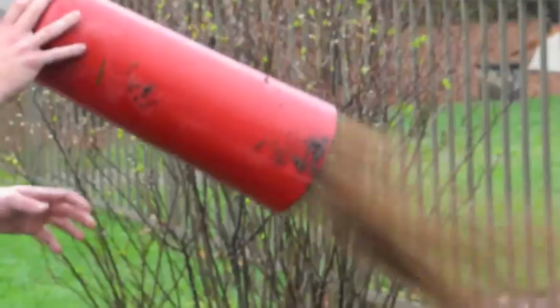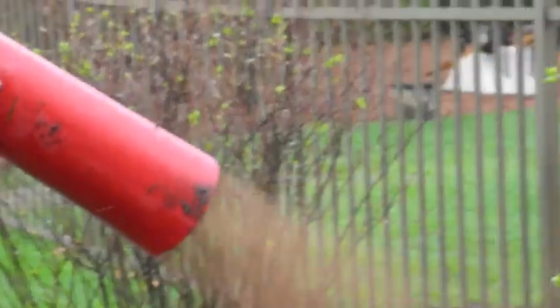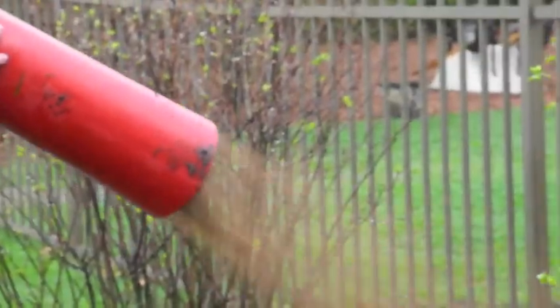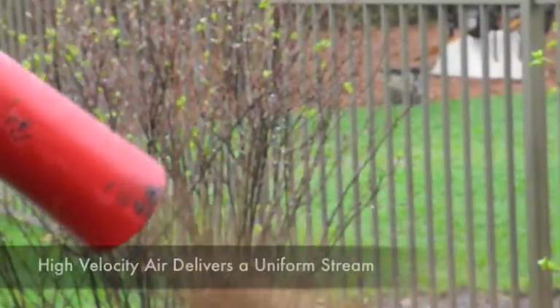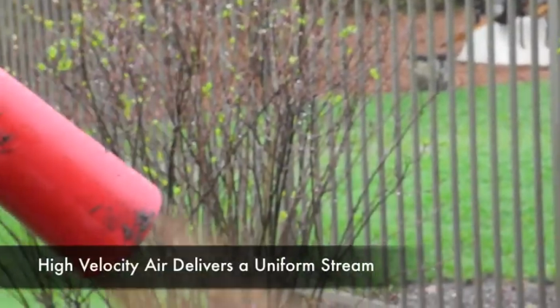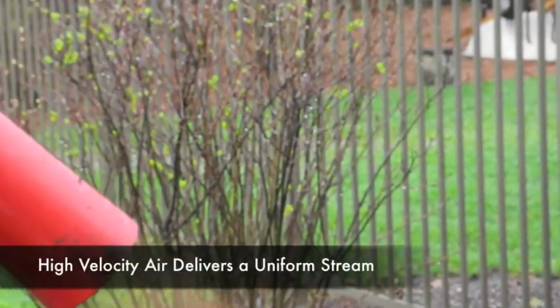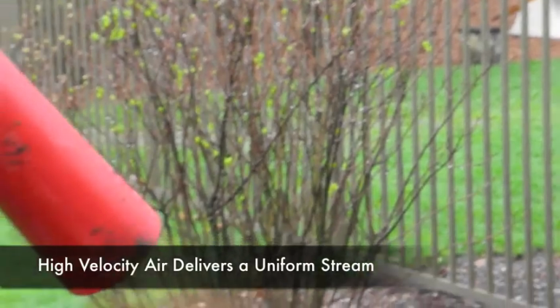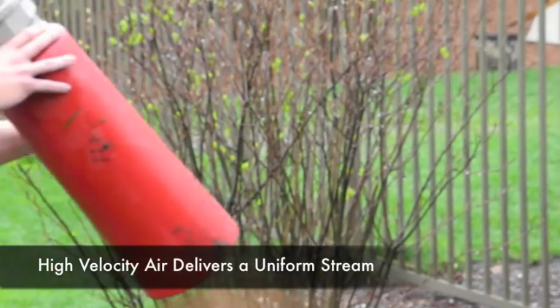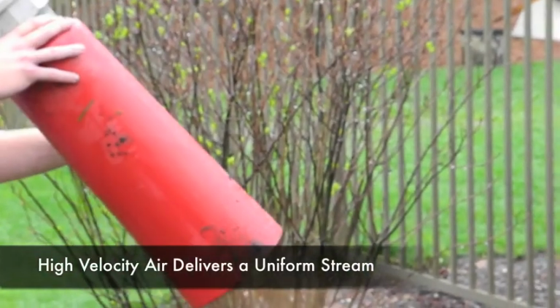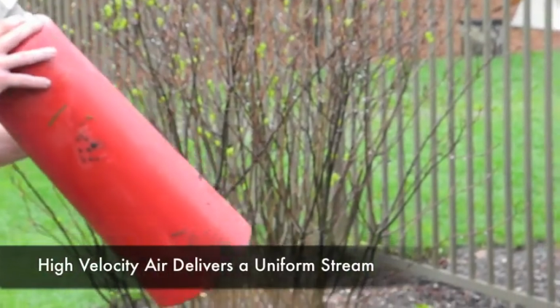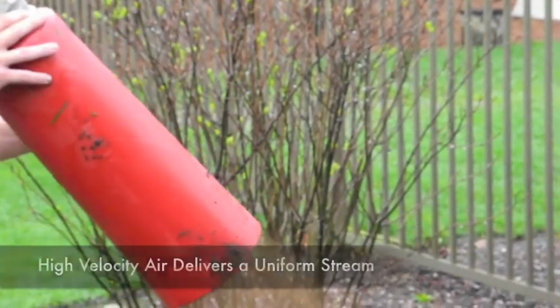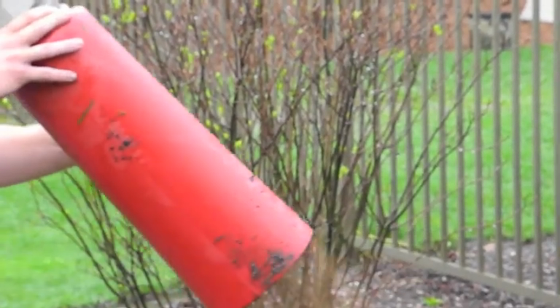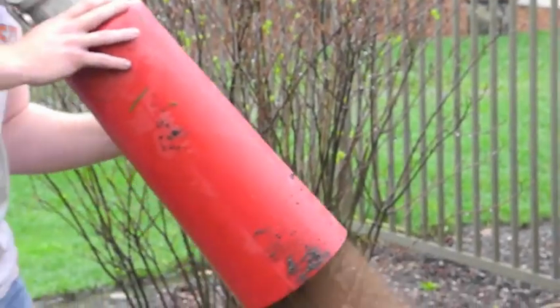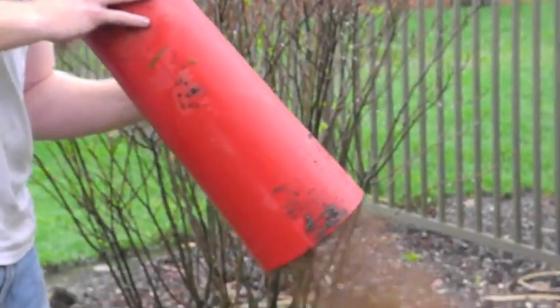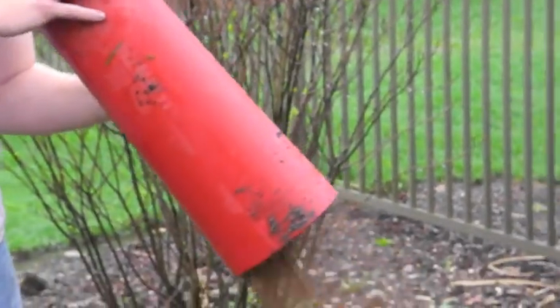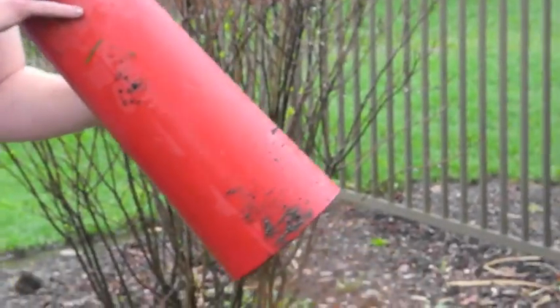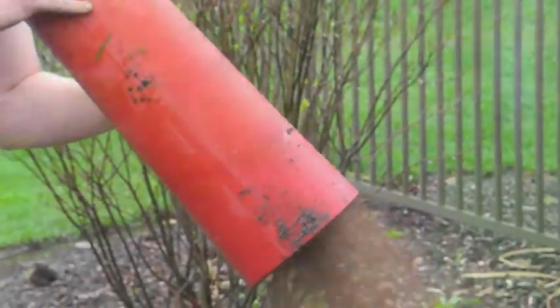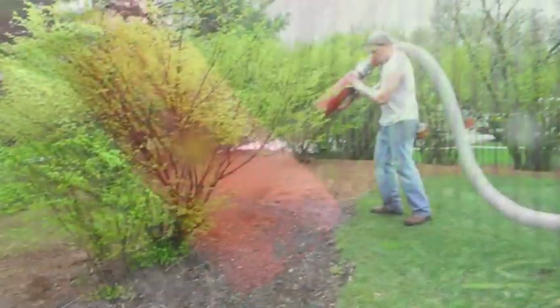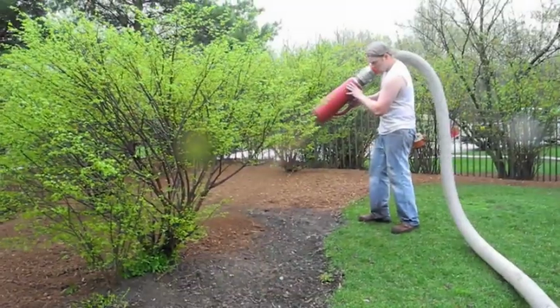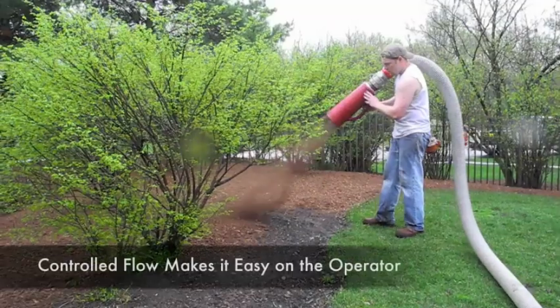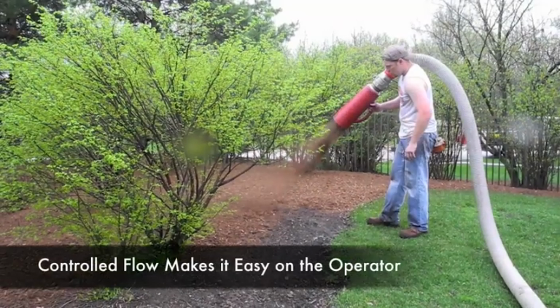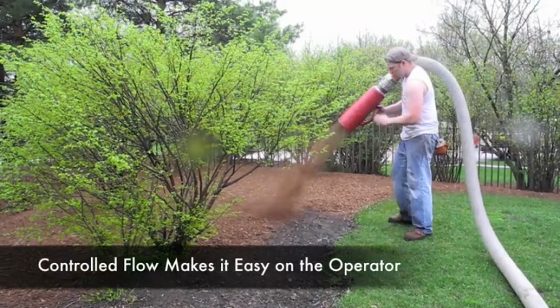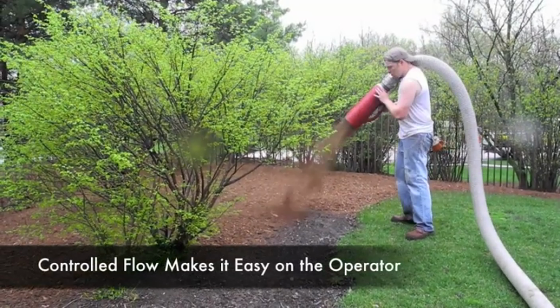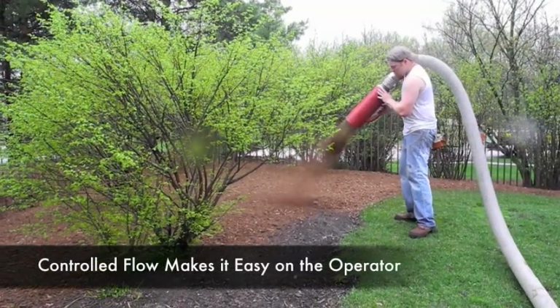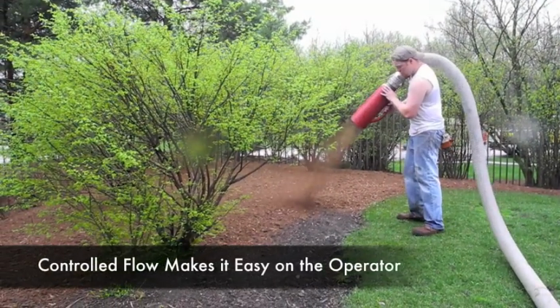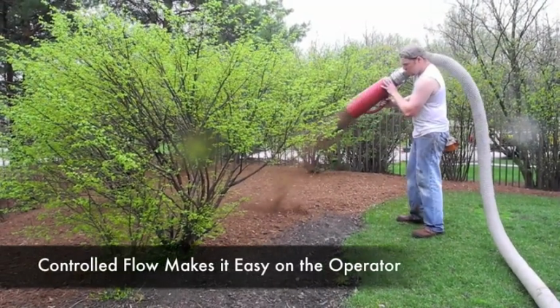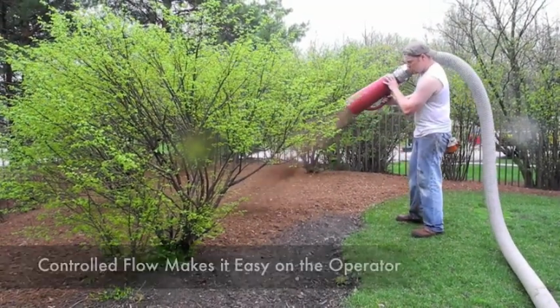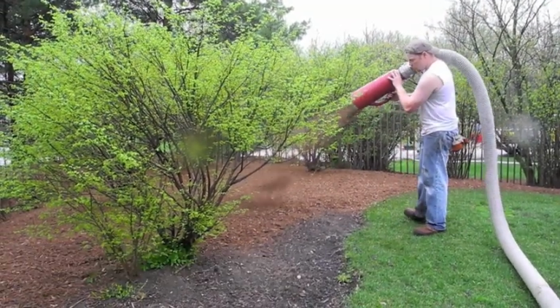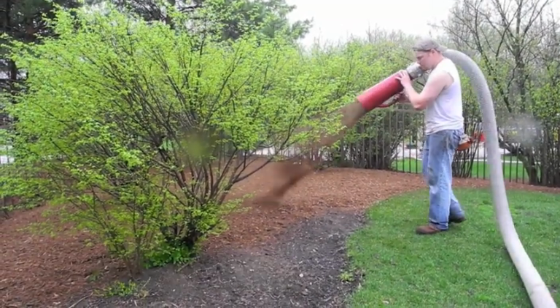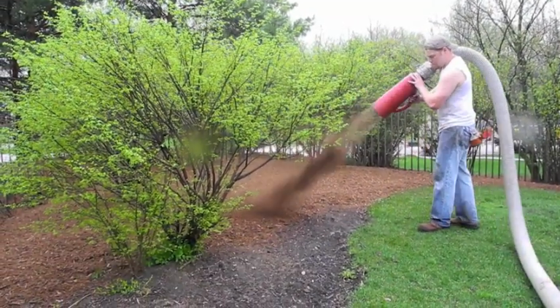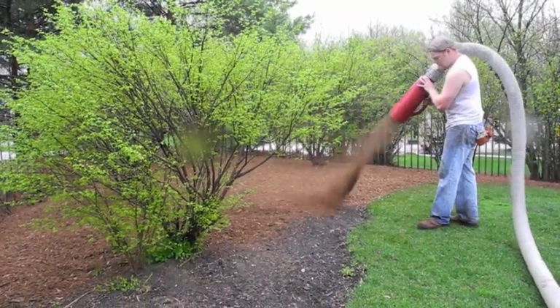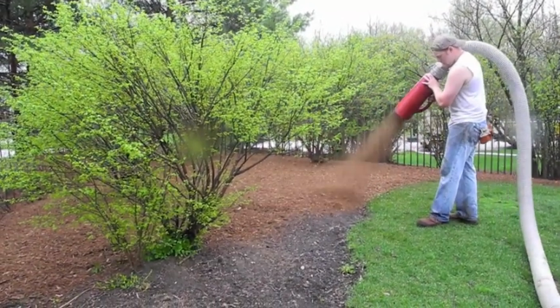Bark blowers use high velocity air to deliver a uniform stream that lets you coat an area quickly and evenly. The controlled flow makes it easy for an operator to work quickly and save material, both of which are great for the bottom line.